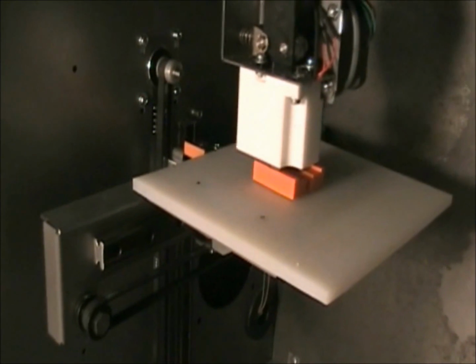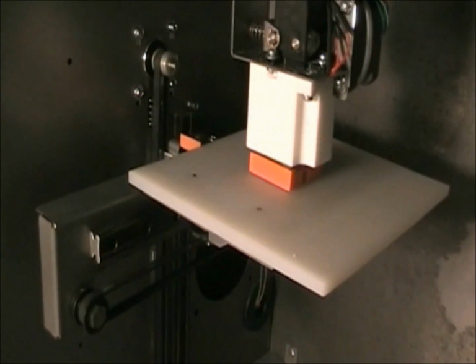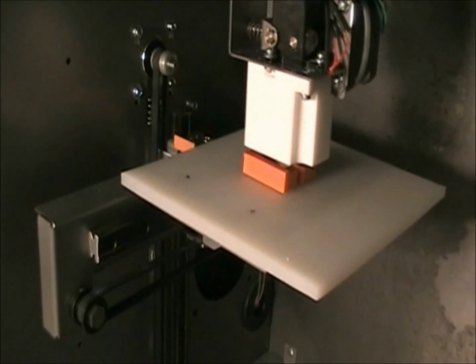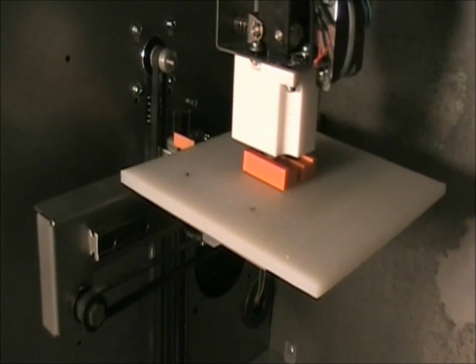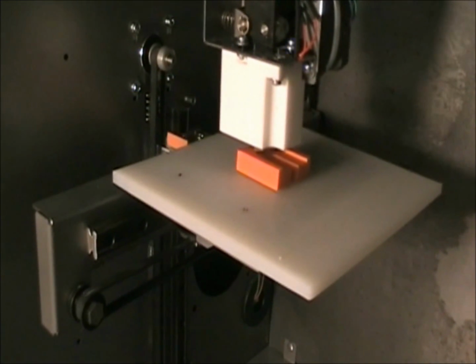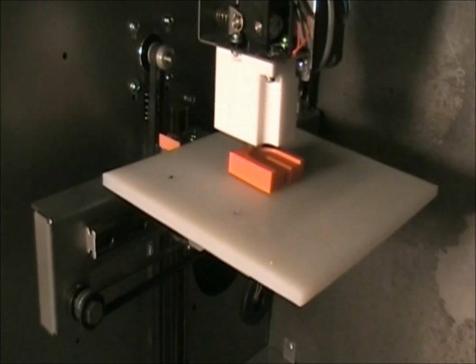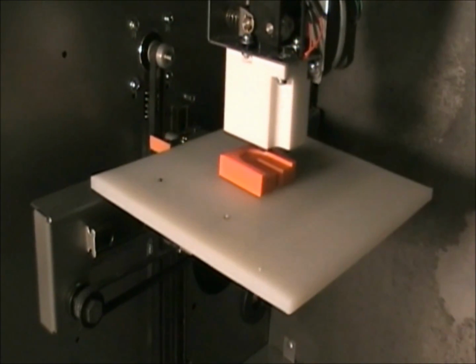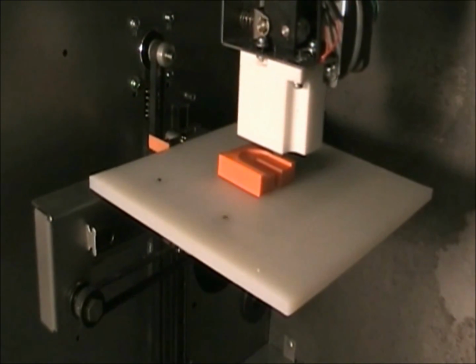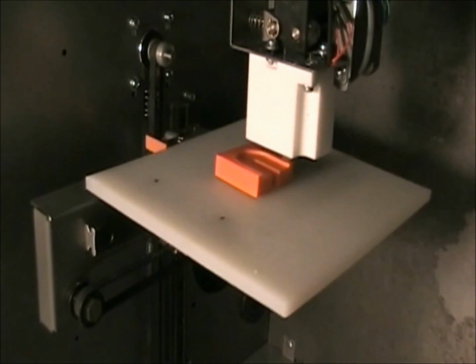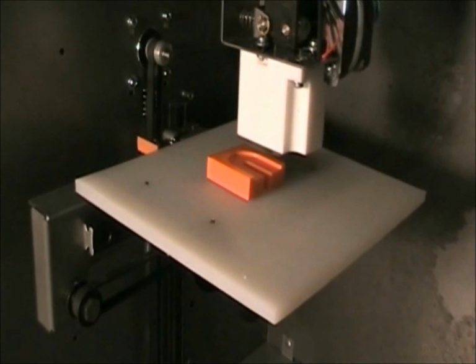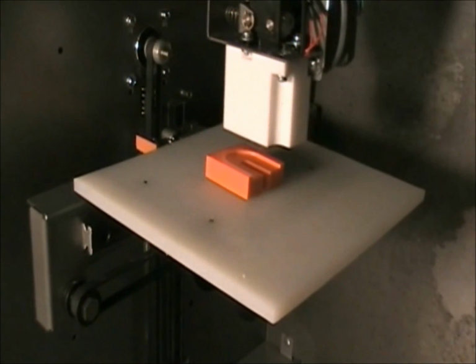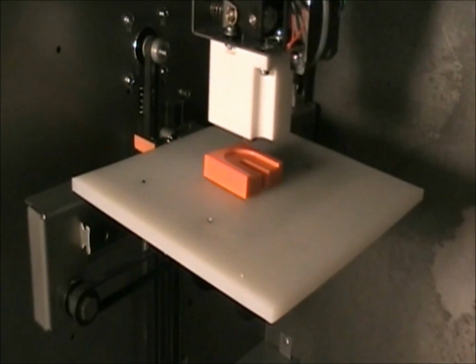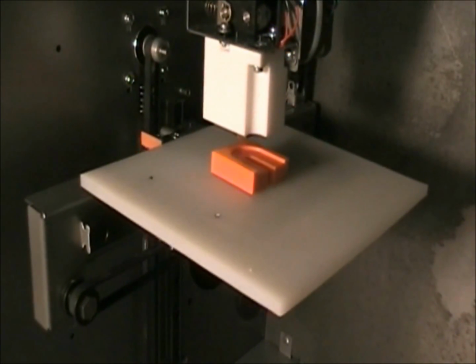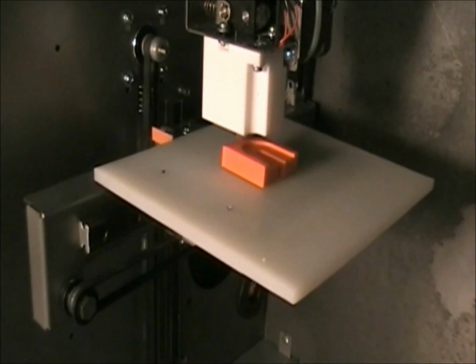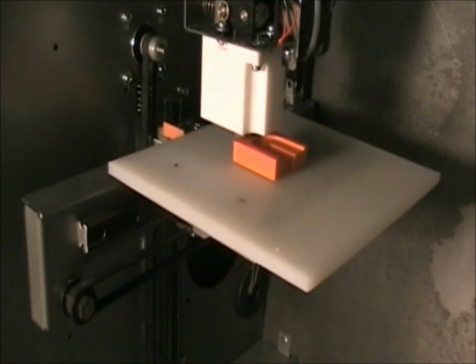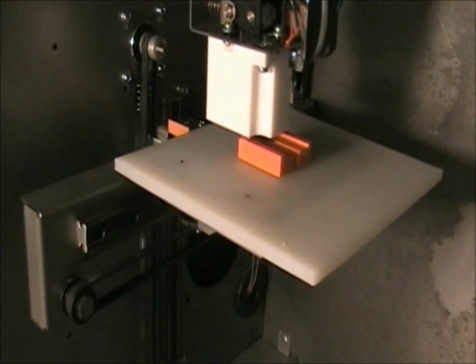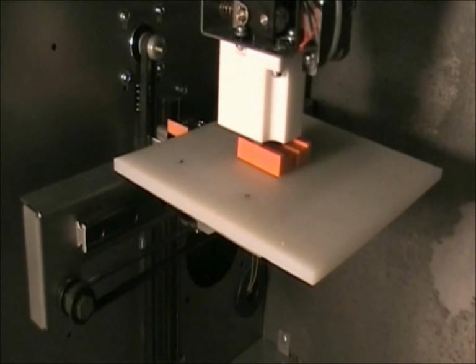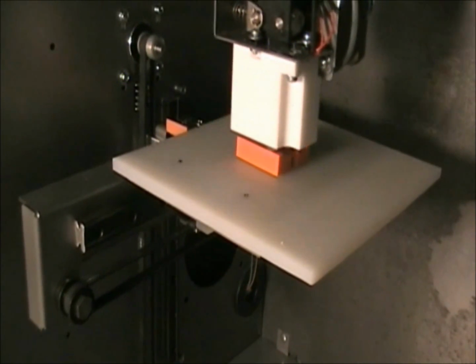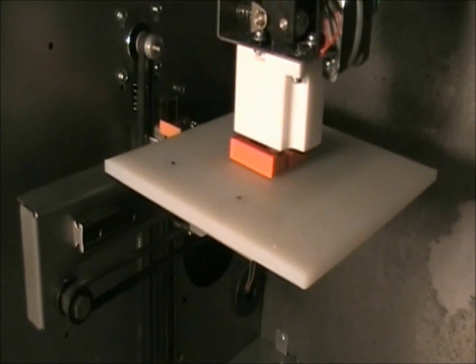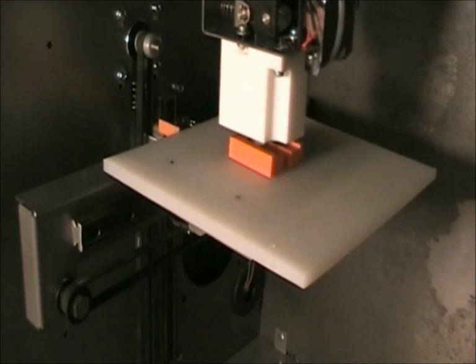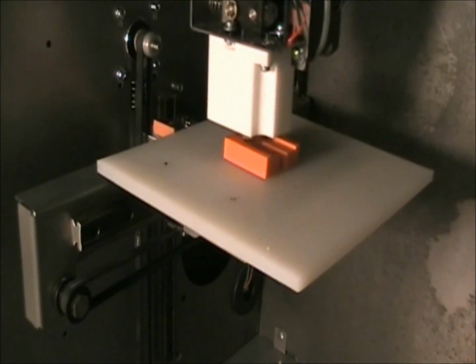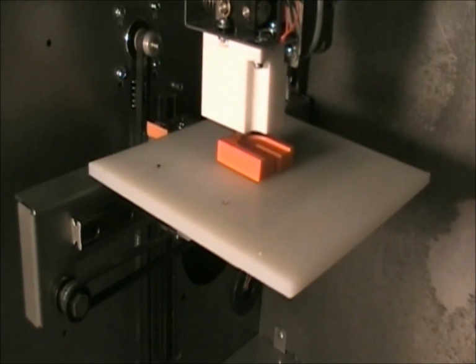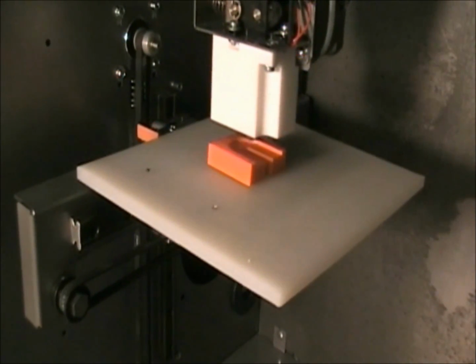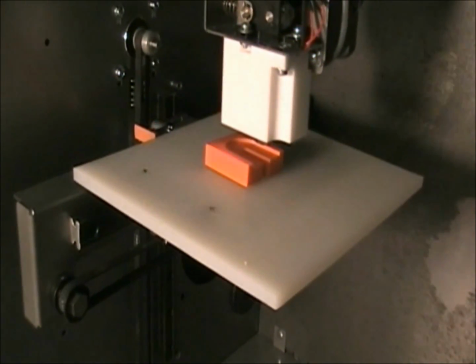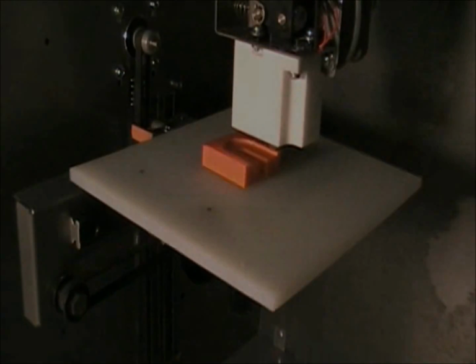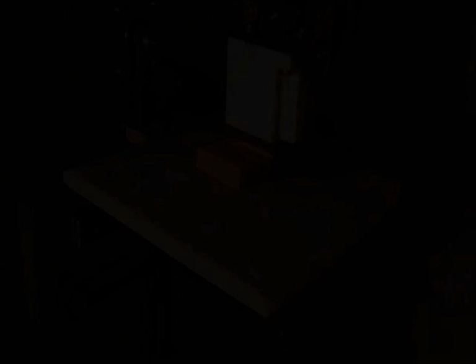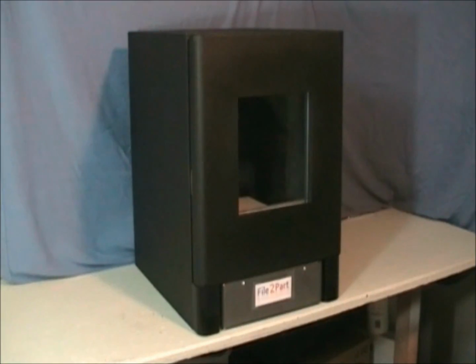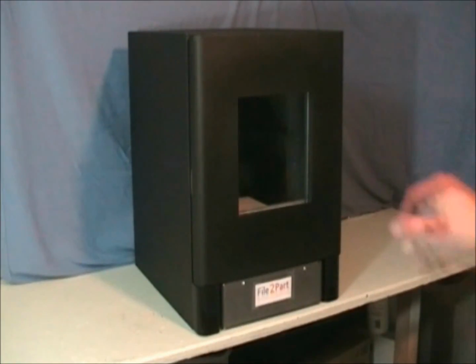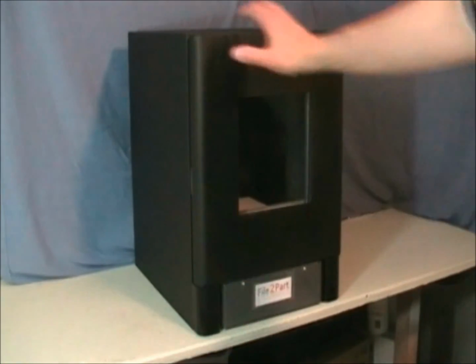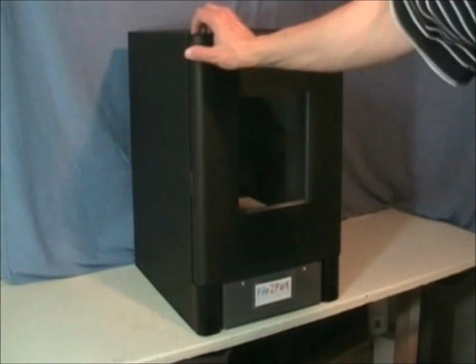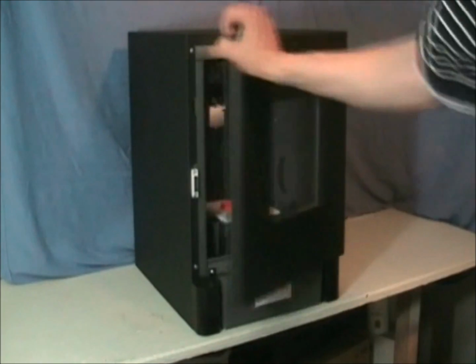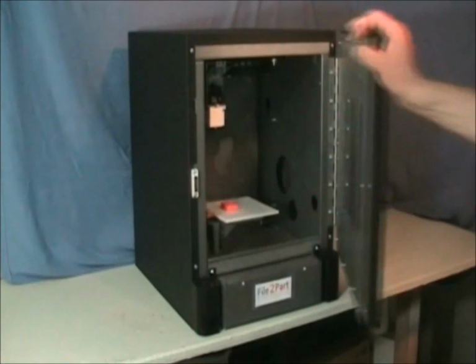You can see how fast Gutenberg prints. When the part is done, the printer lowers the build platform and moves it forward for easy part removal.